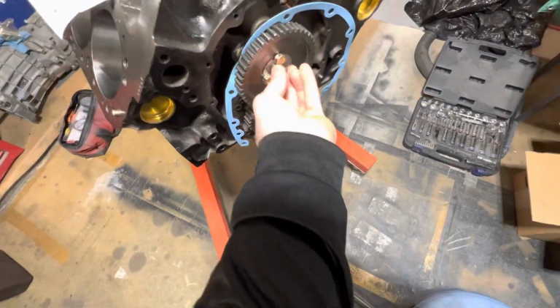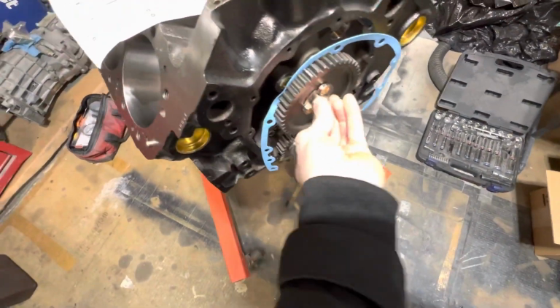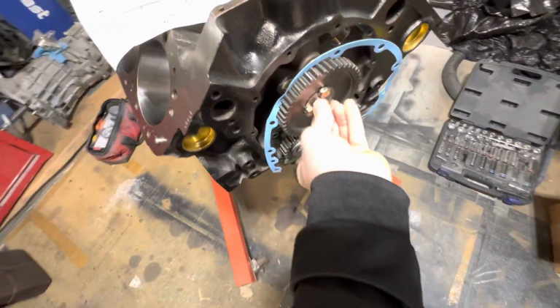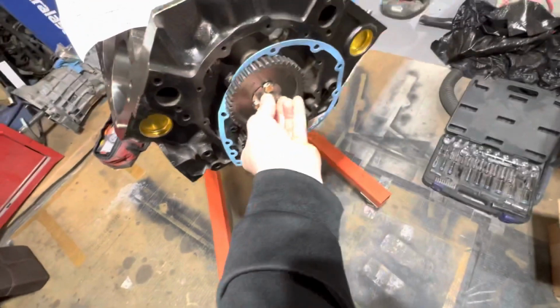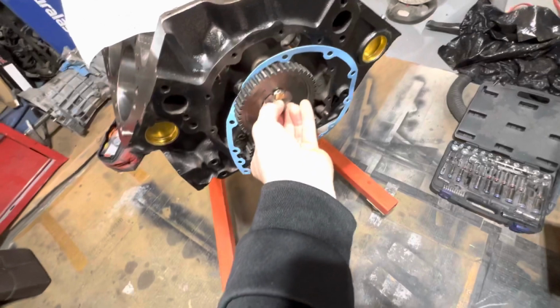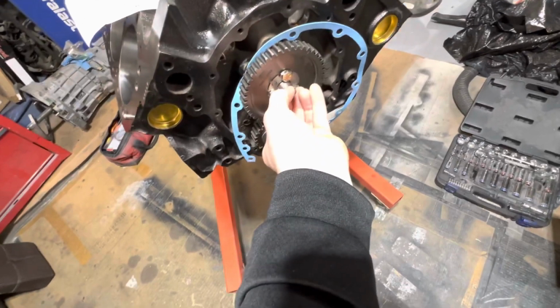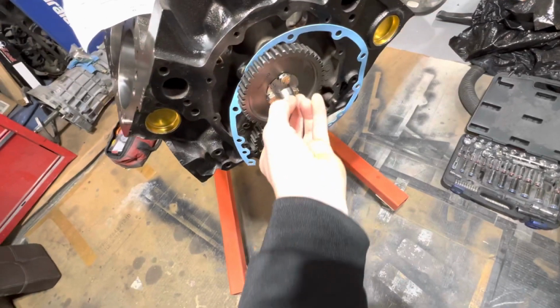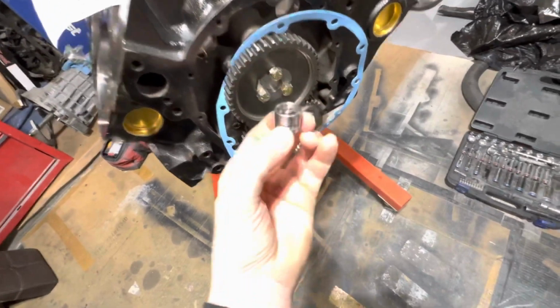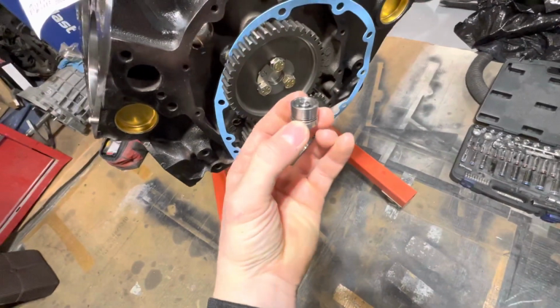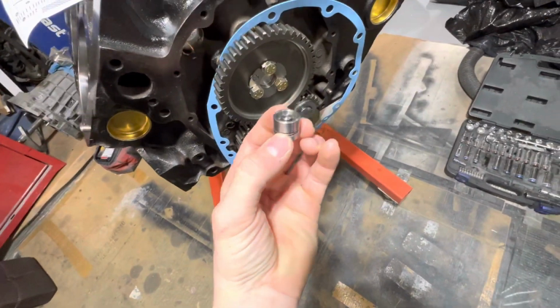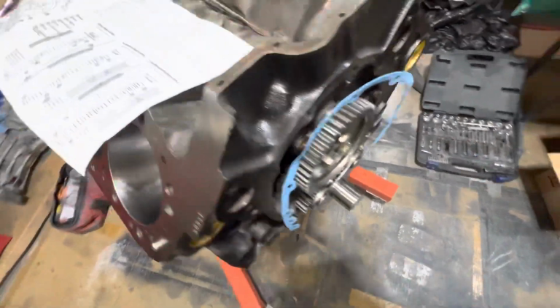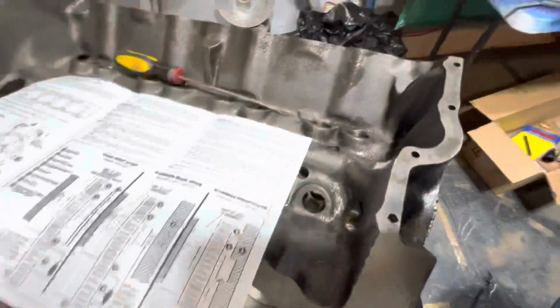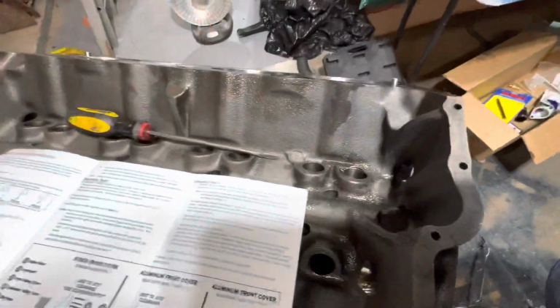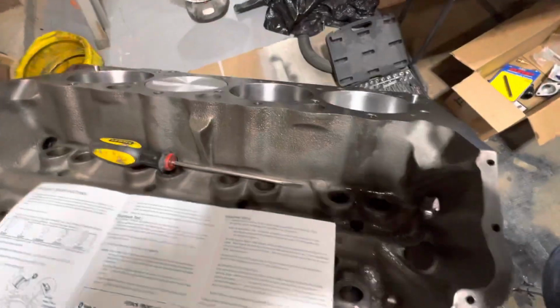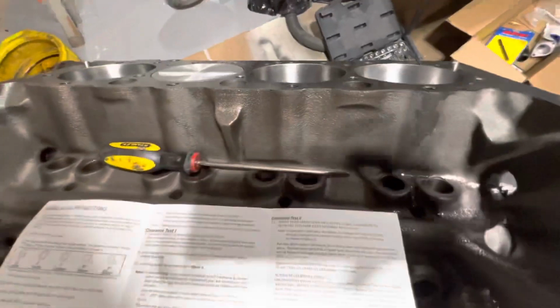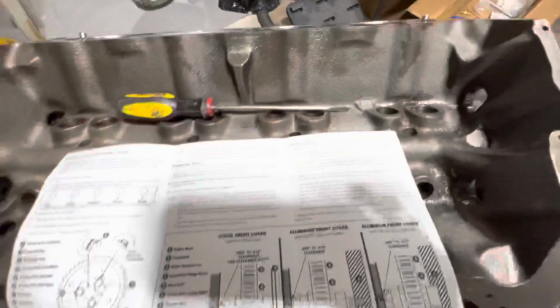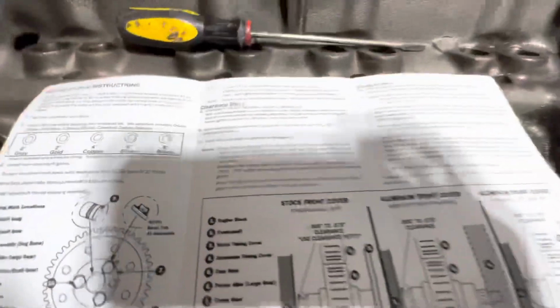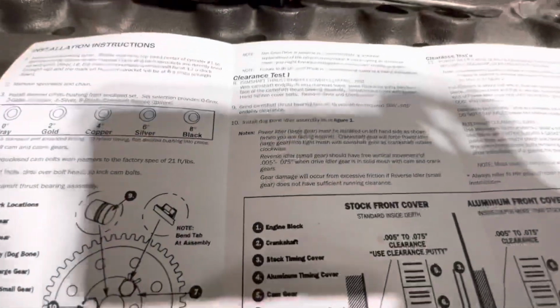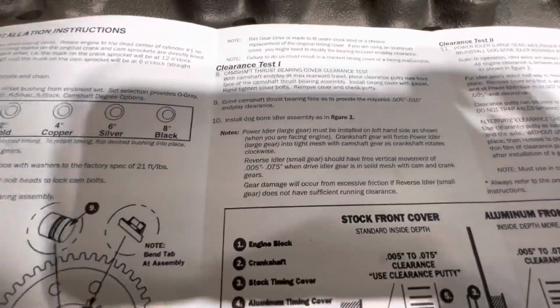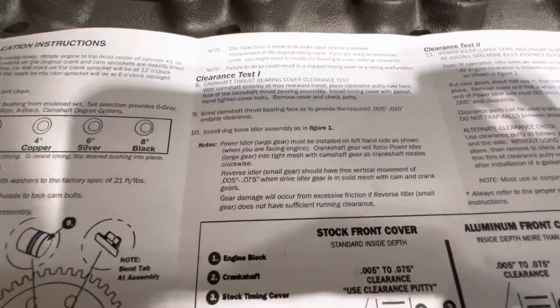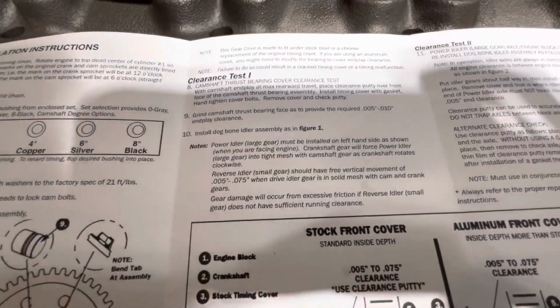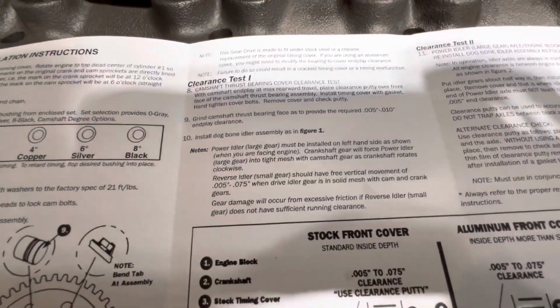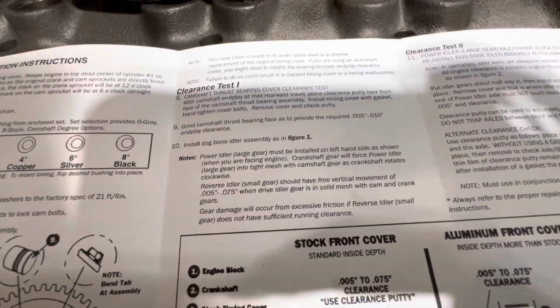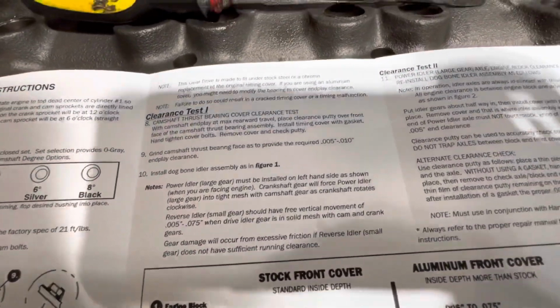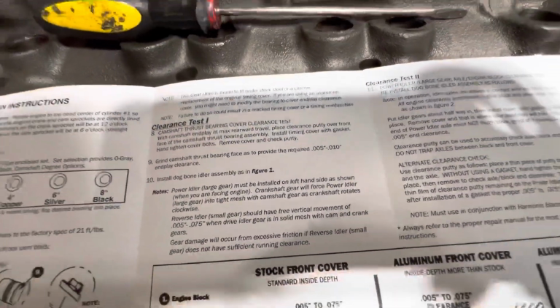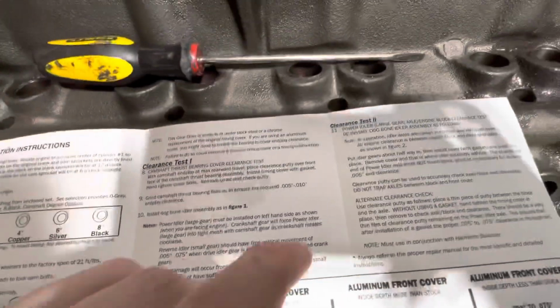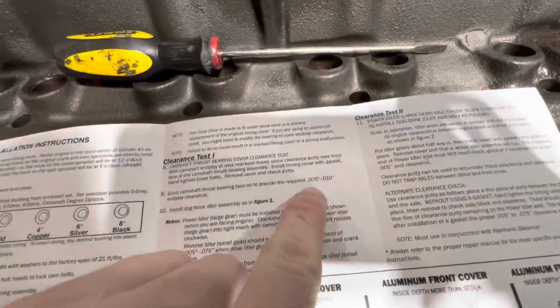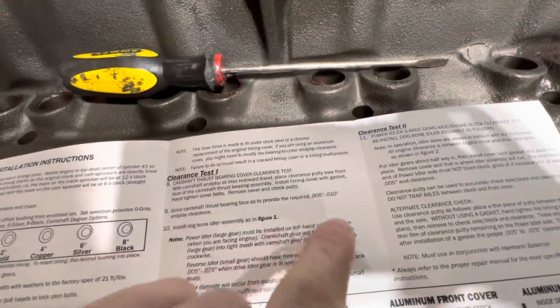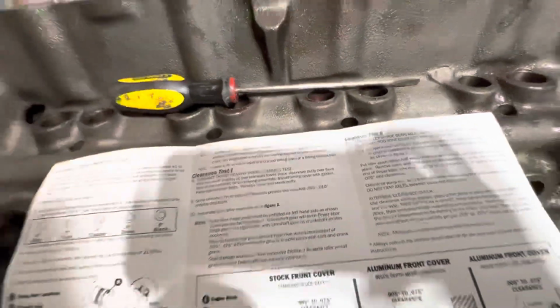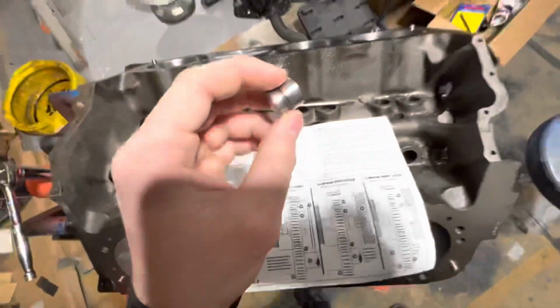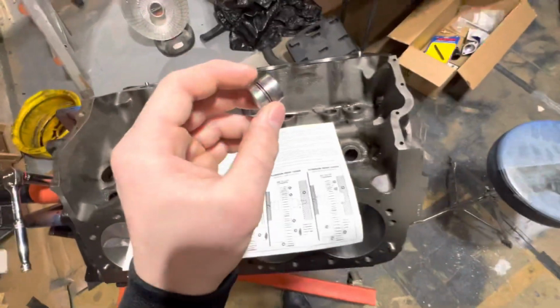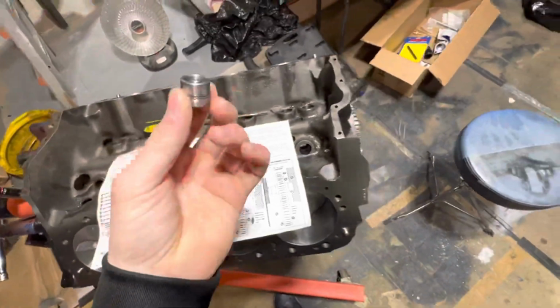Shimming this thing is a bit of a challenge because I can't really find any information on how to get it just right. The spec for this, in my little kit, tends to be around 0.005 of an inch to 0.010. So I'm going to do my best to get that accurate.